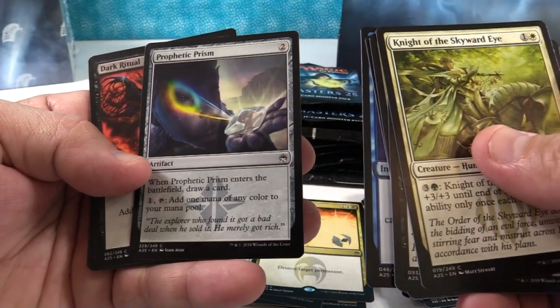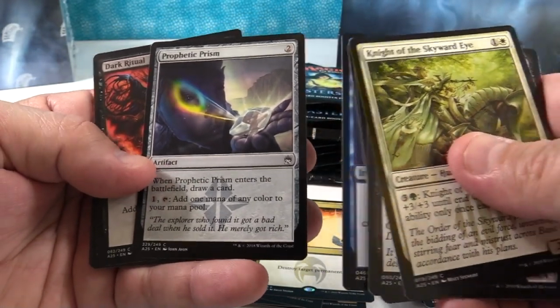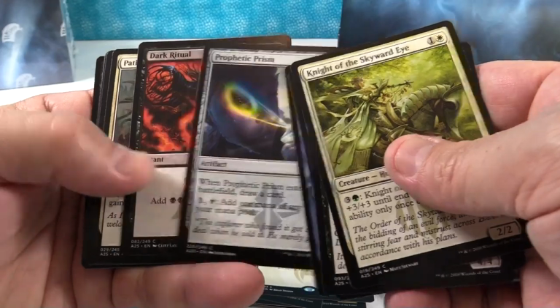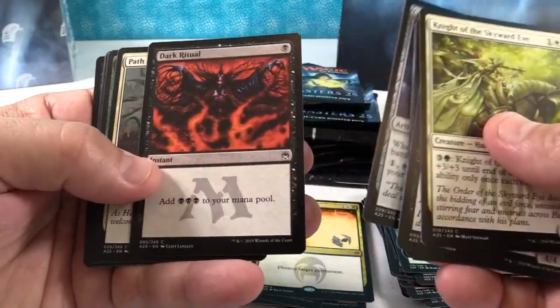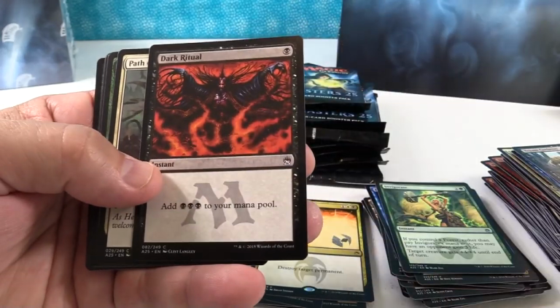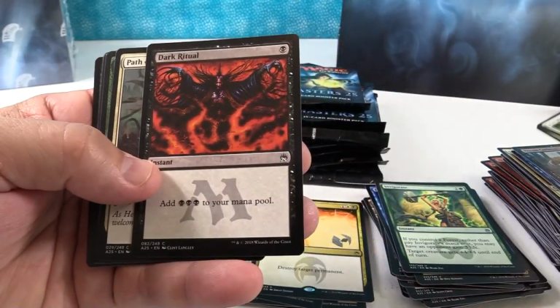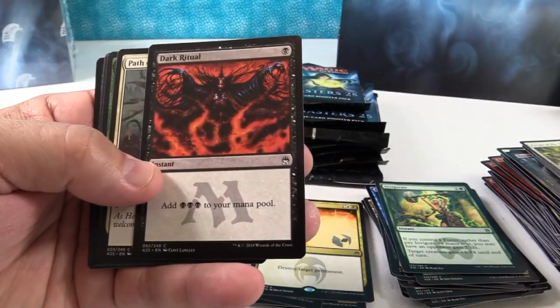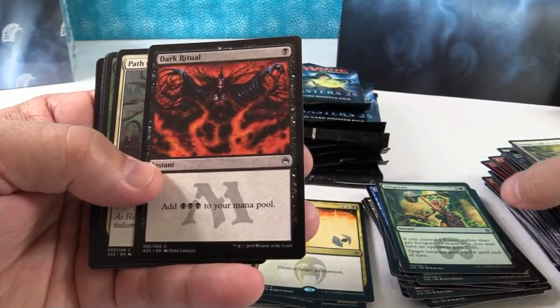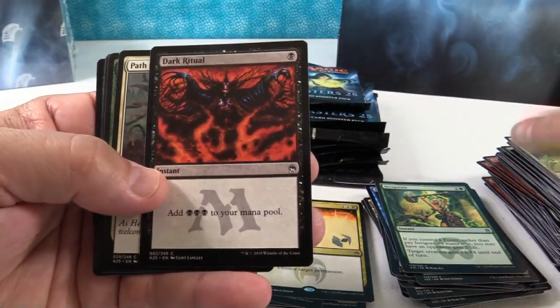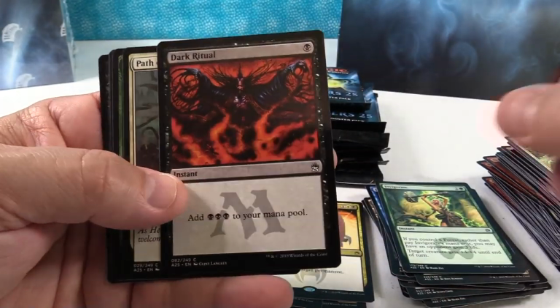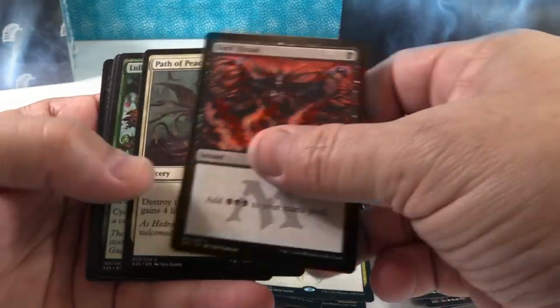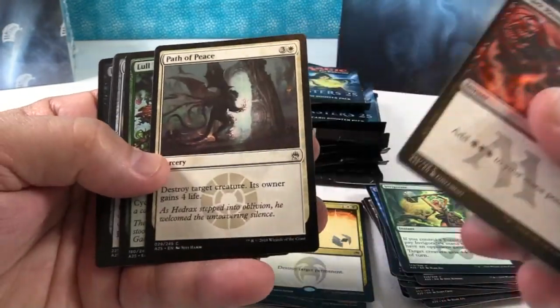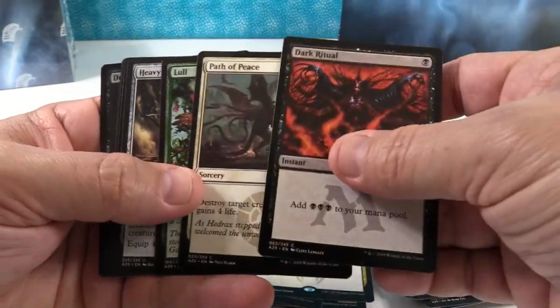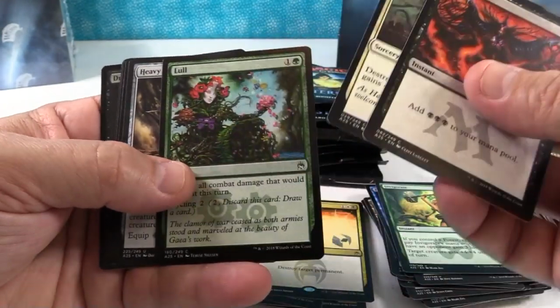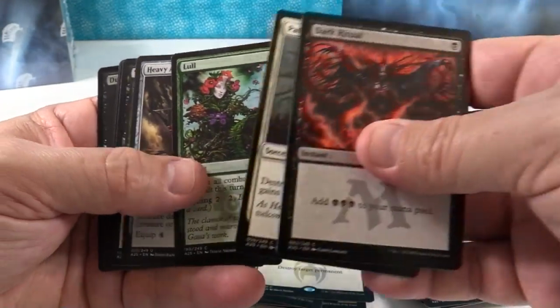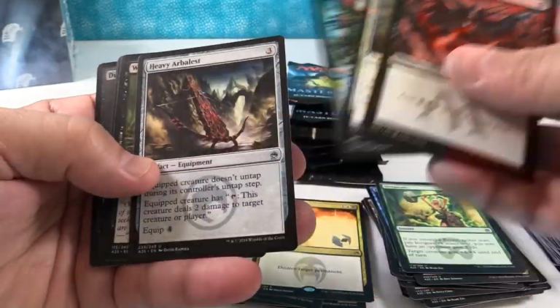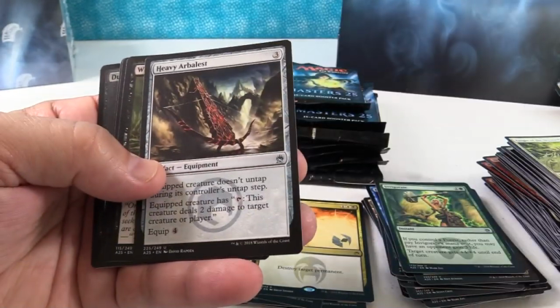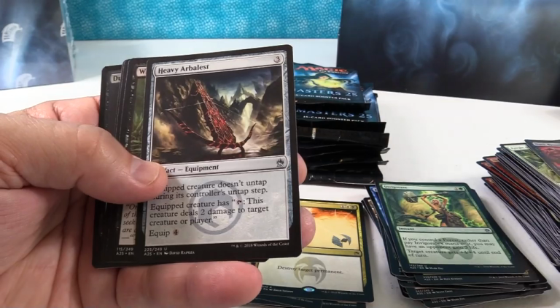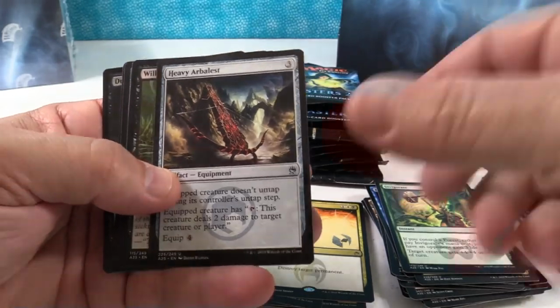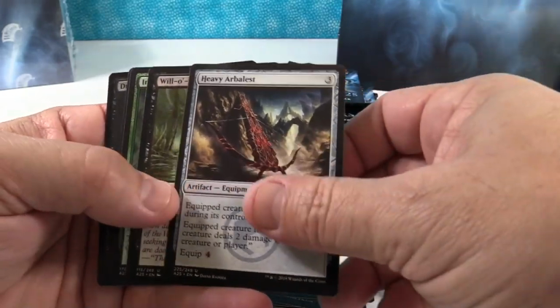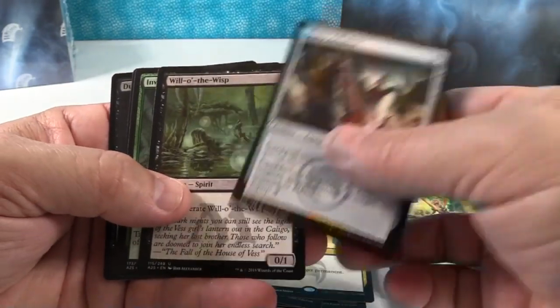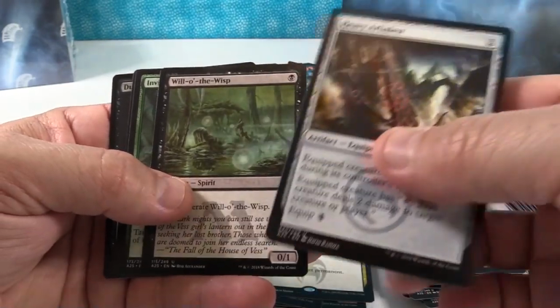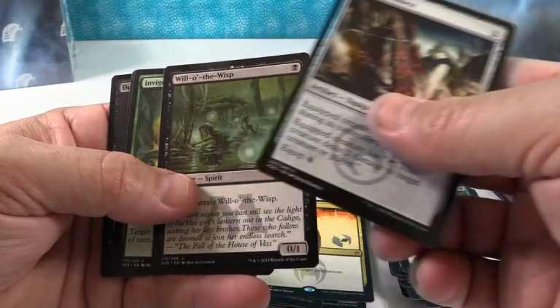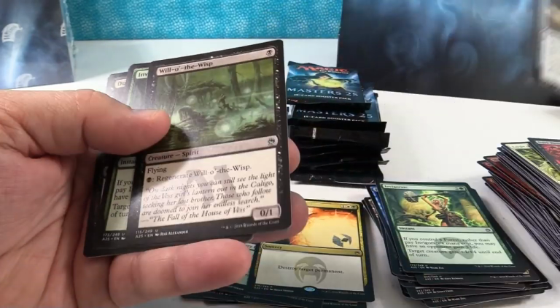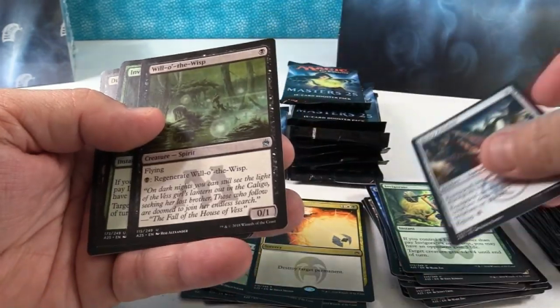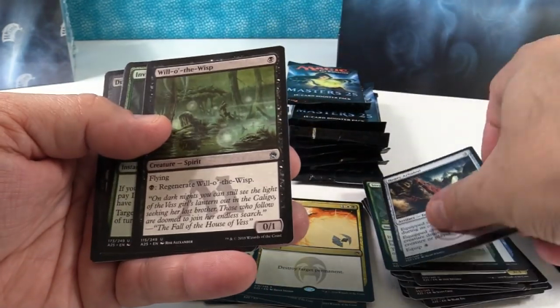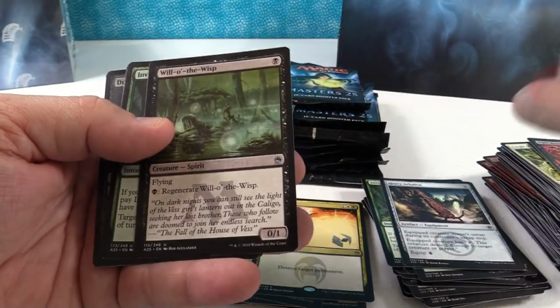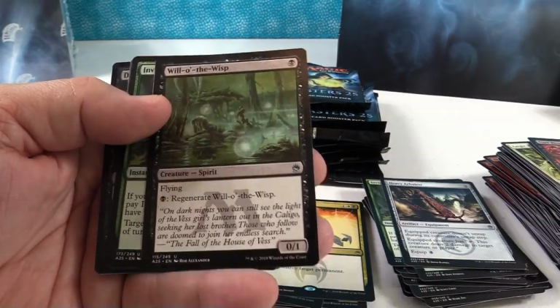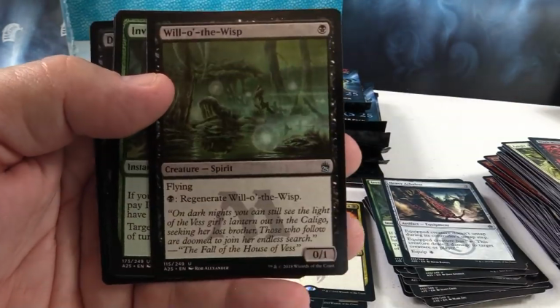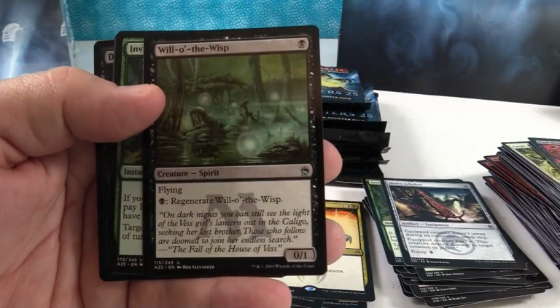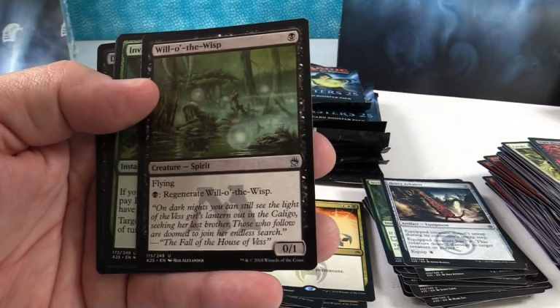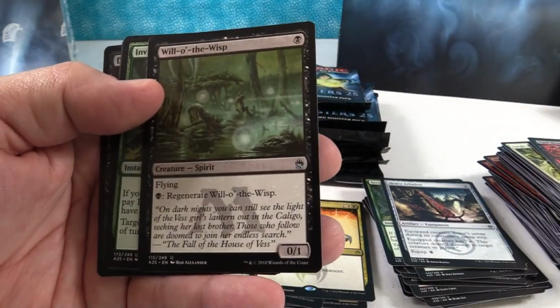Dark Ritual — that's been around forever. I like the classic artwork on that better, I wish they could have done that. Hey, there's Will-o'-the-Wisp right there — I didn't even know it was in the set!